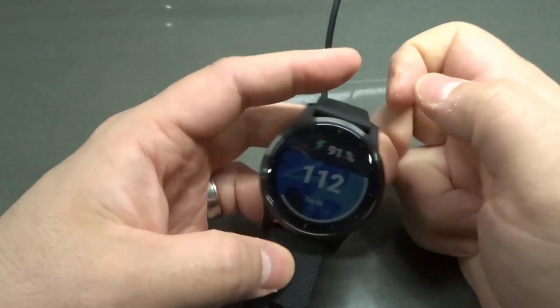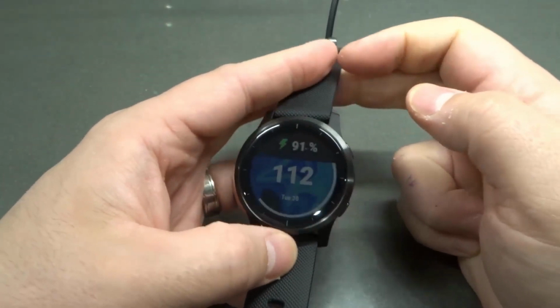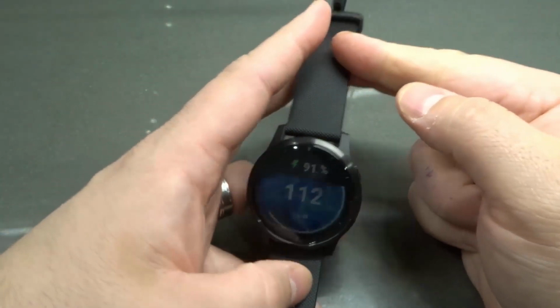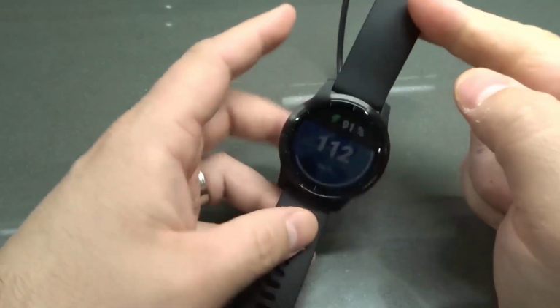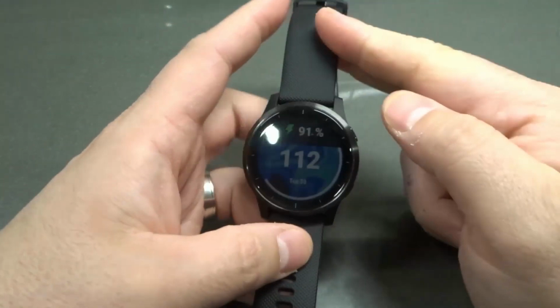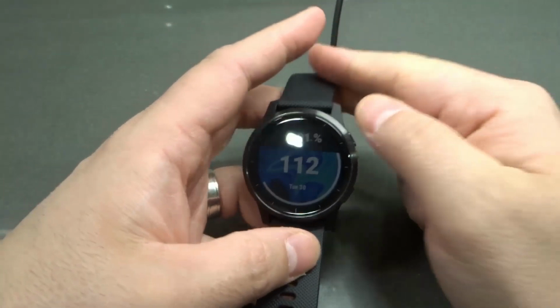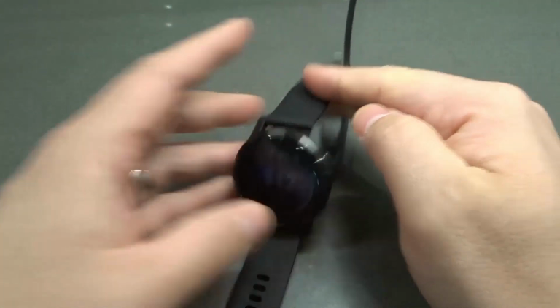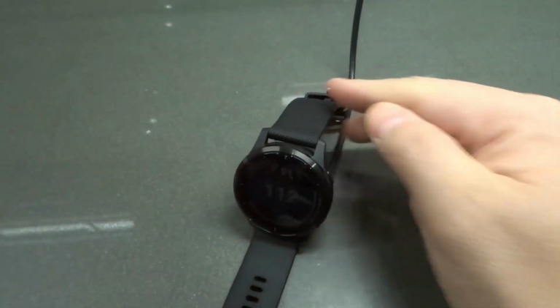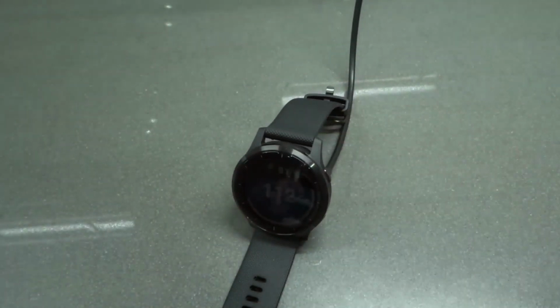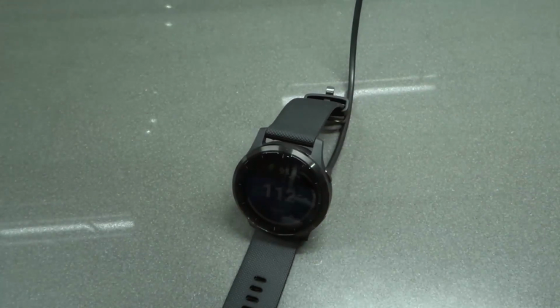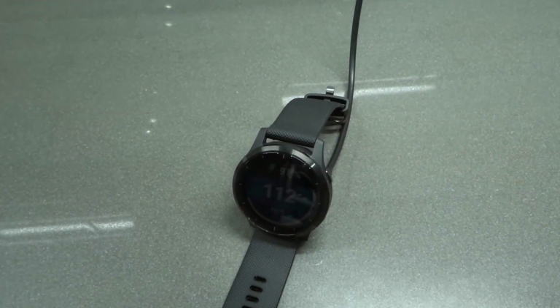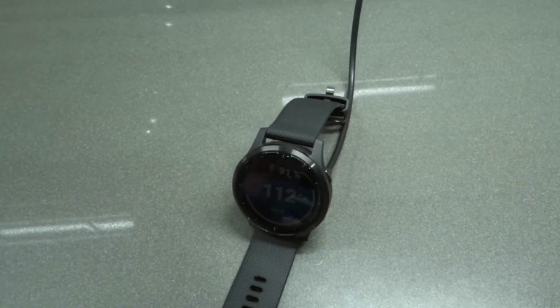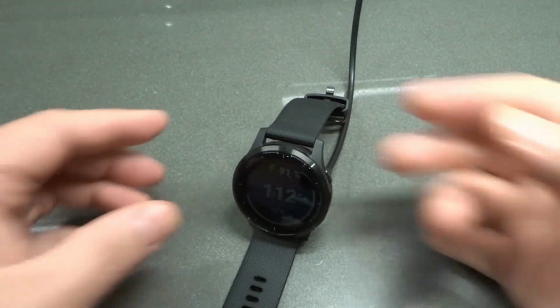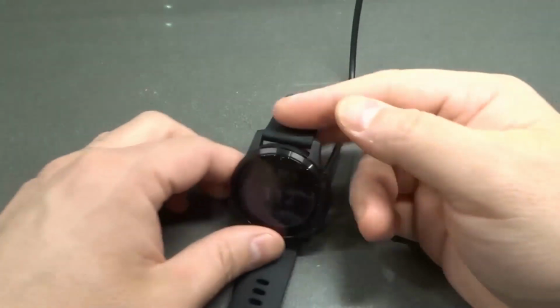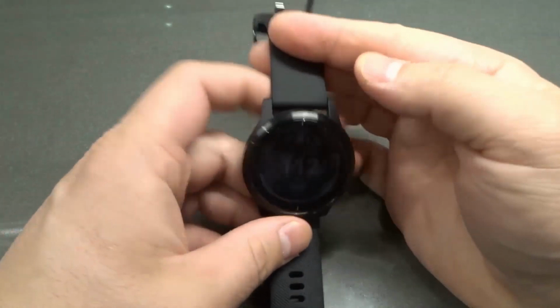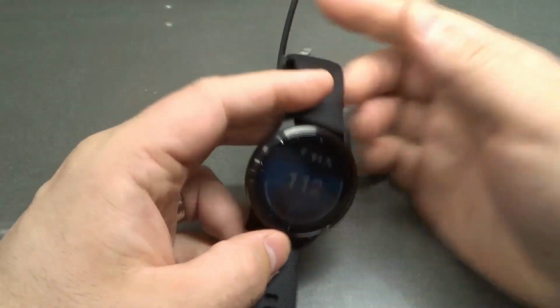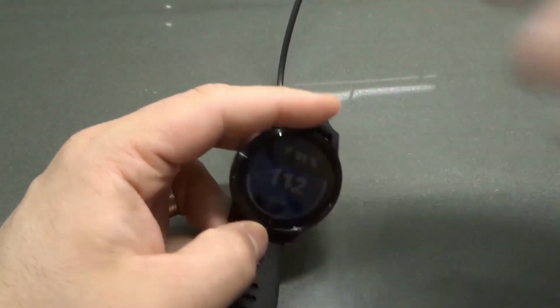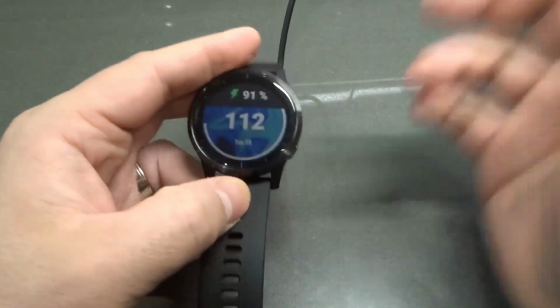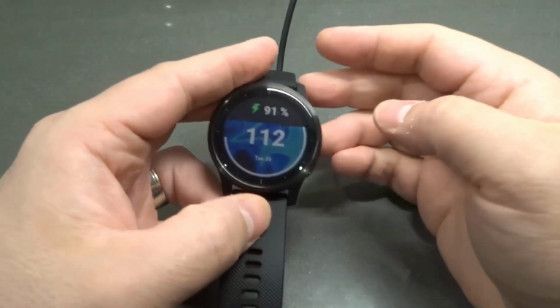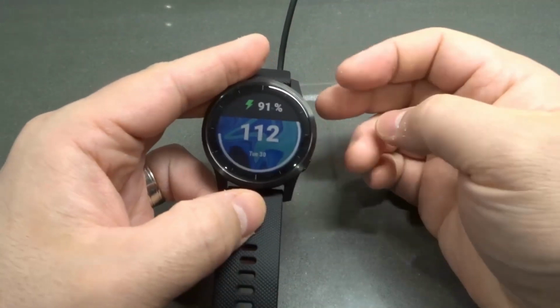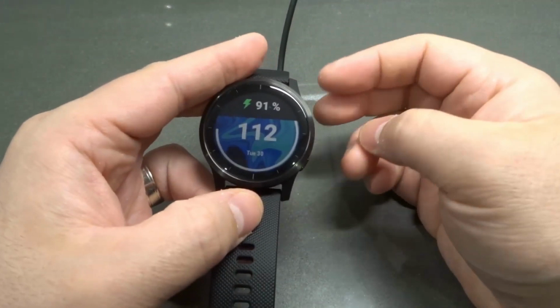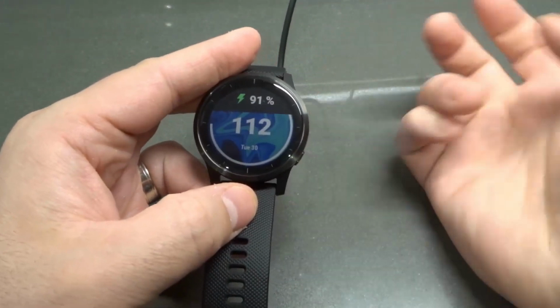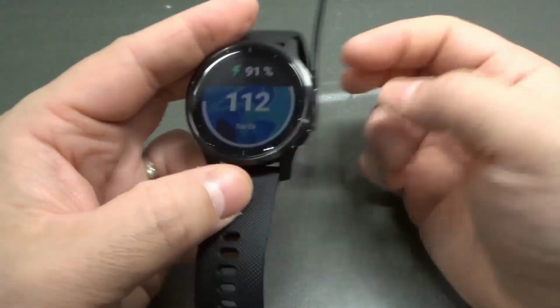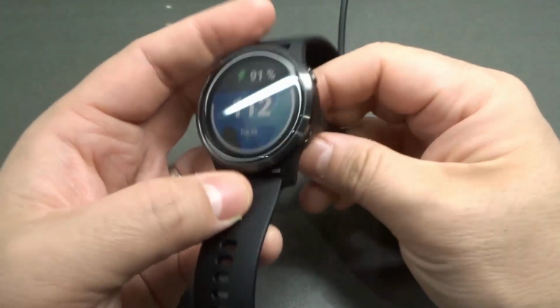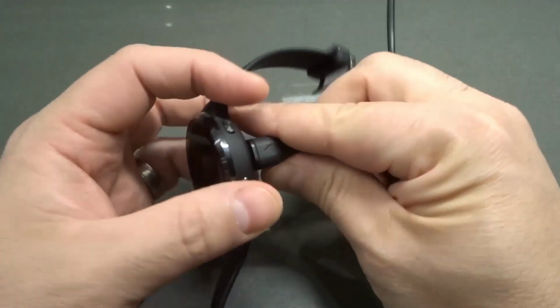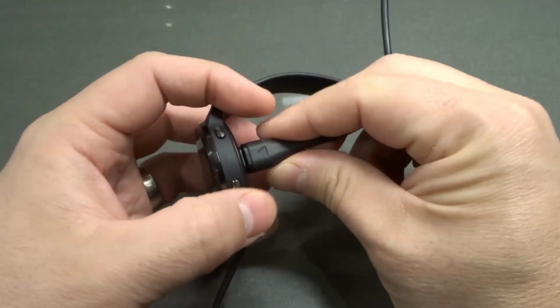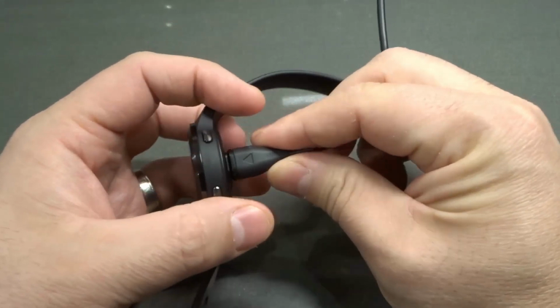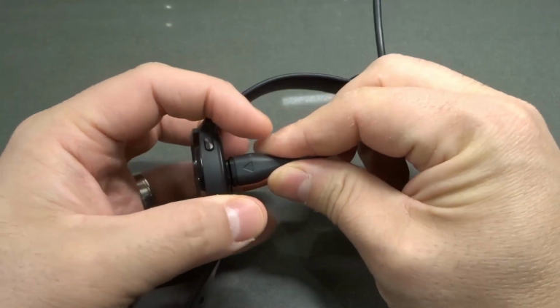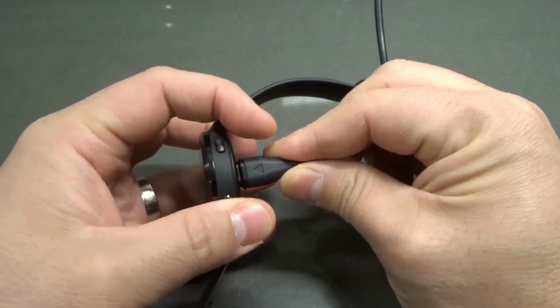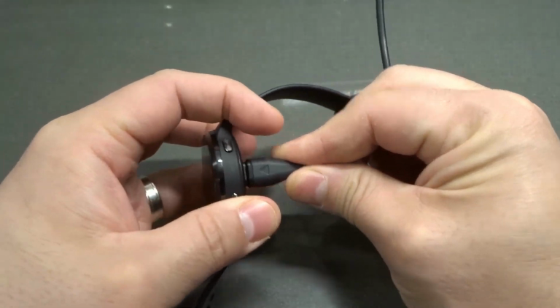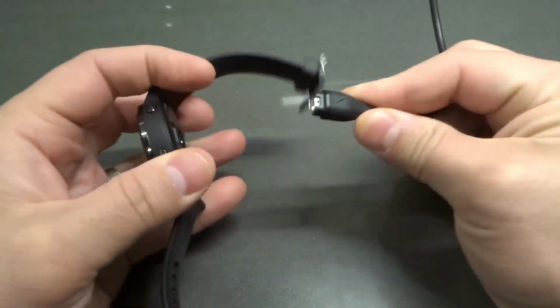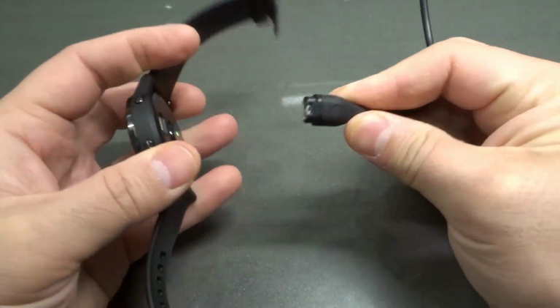You just leave the Garmin Vivoactive 4 GPS smartwatch alone, and you're good to go. You'll just allow it to charge. When you're done, you just unplug it just like that.